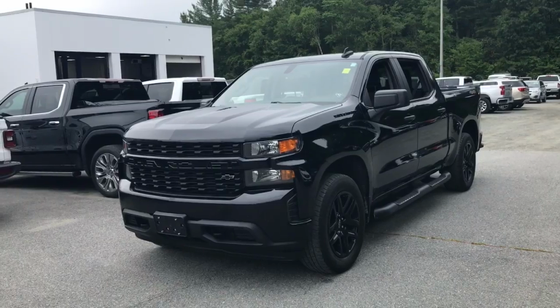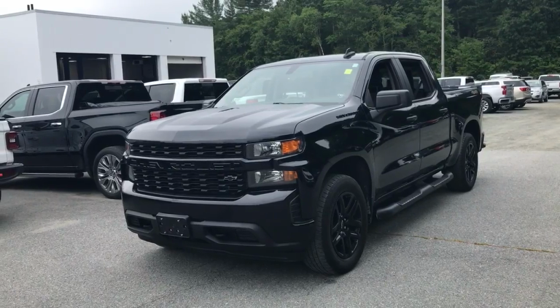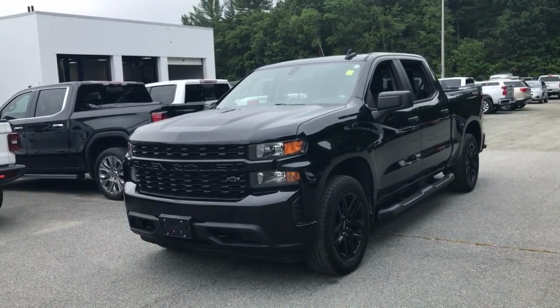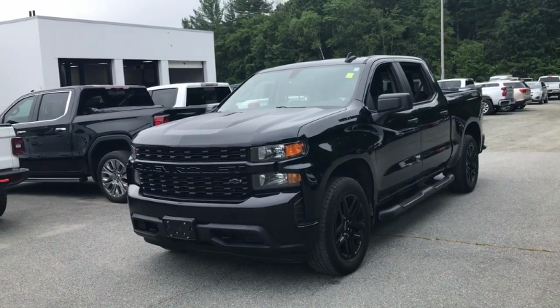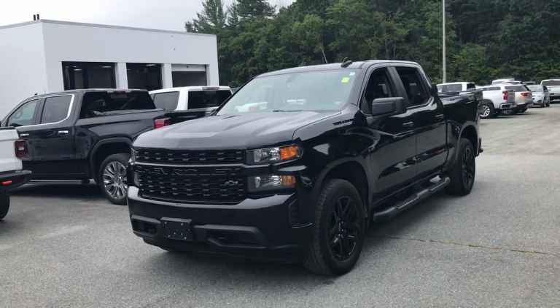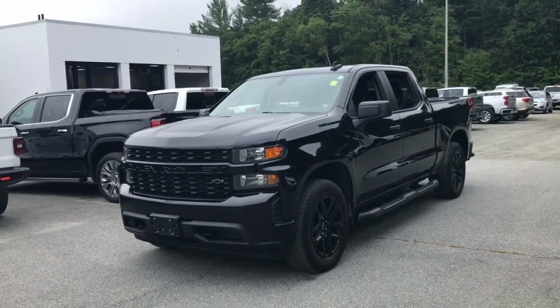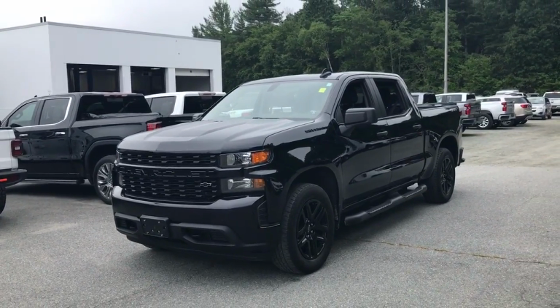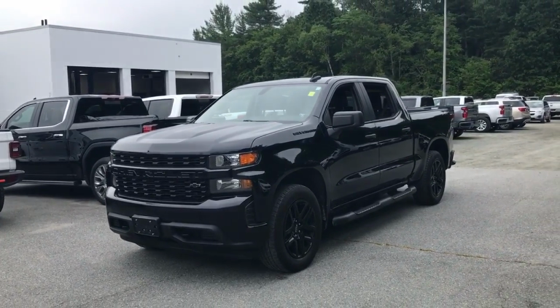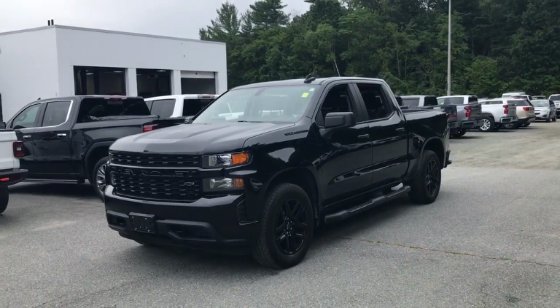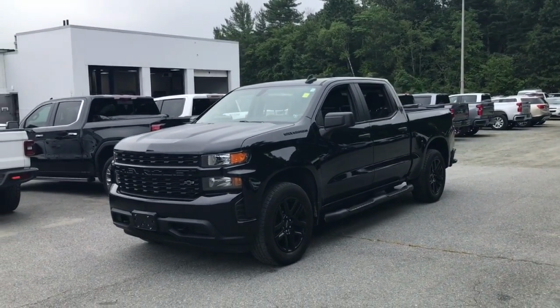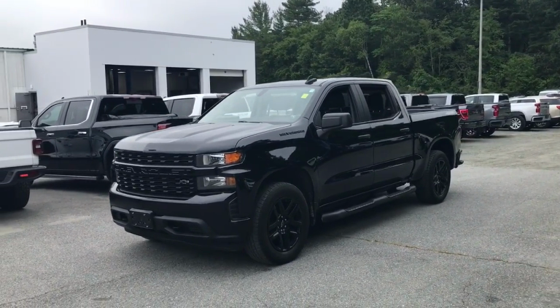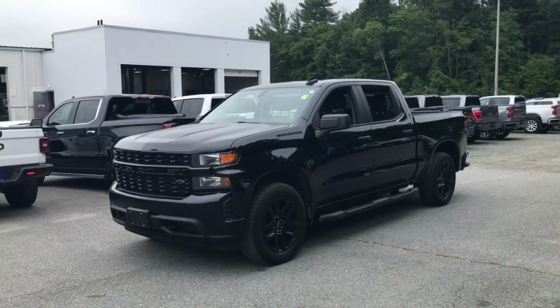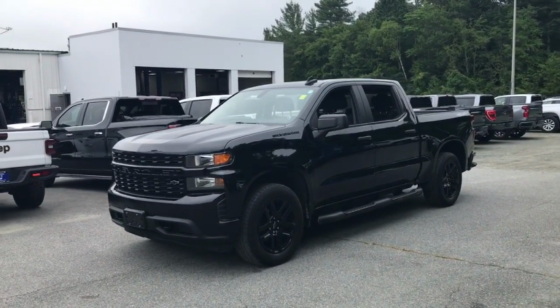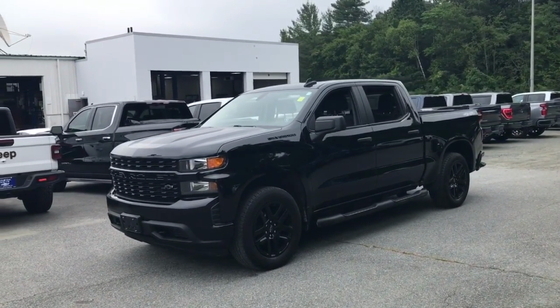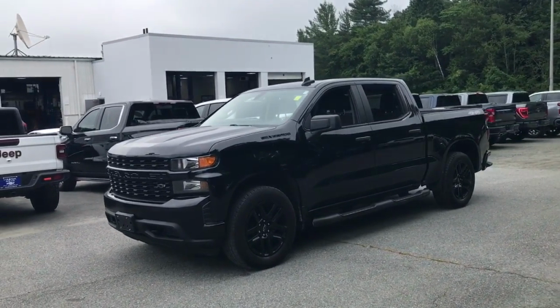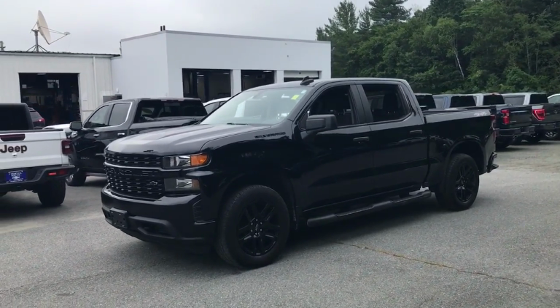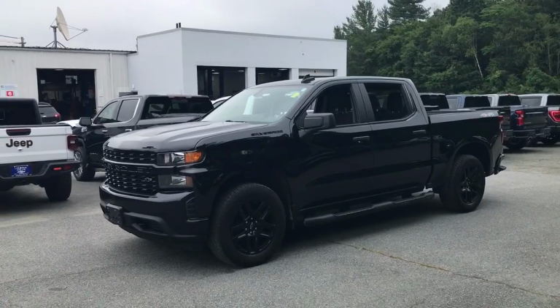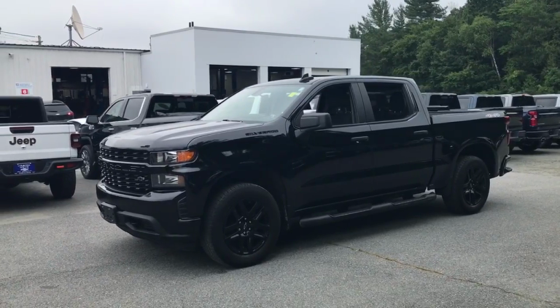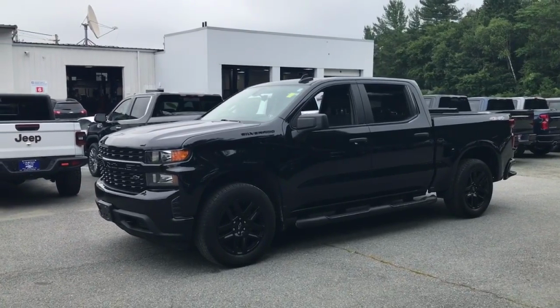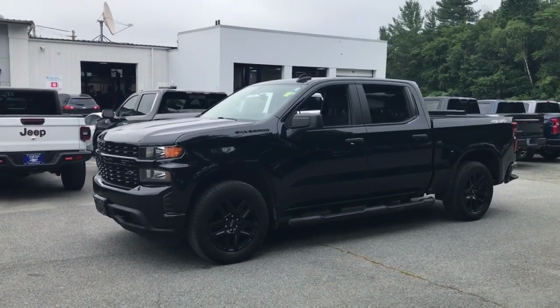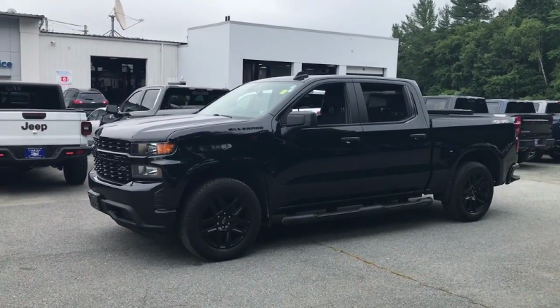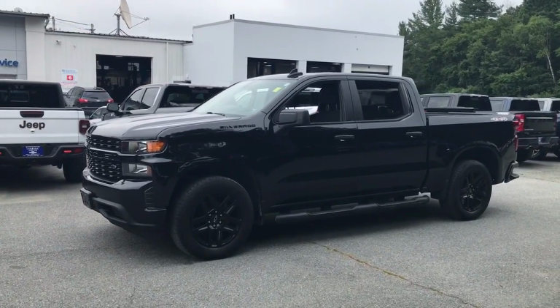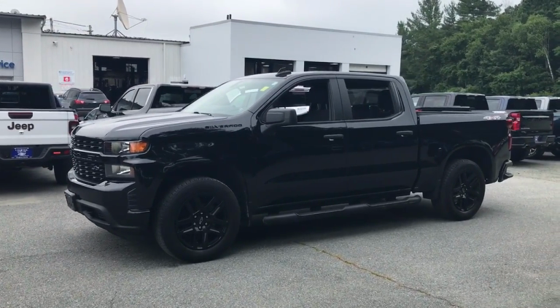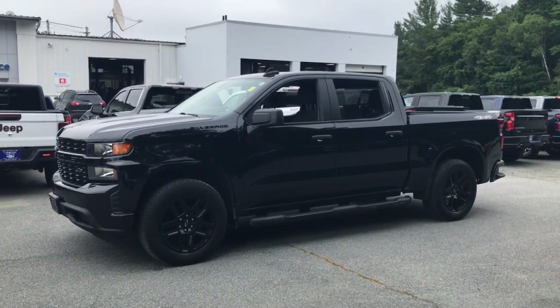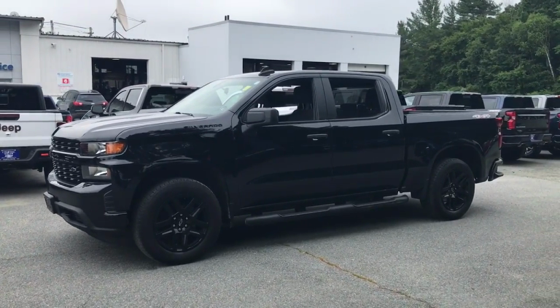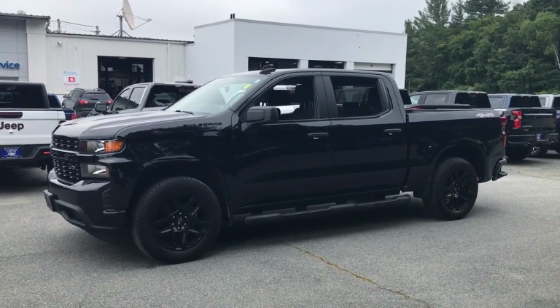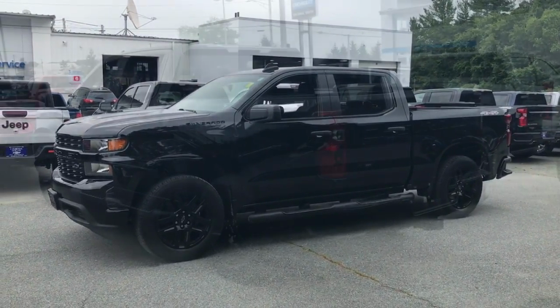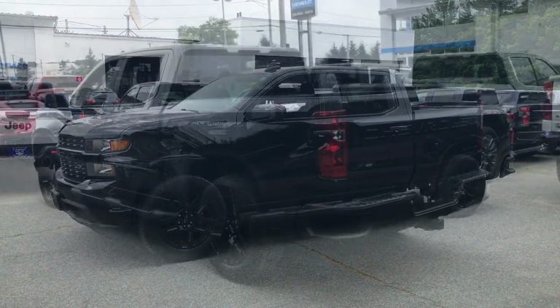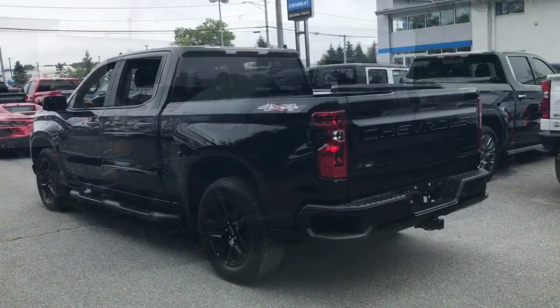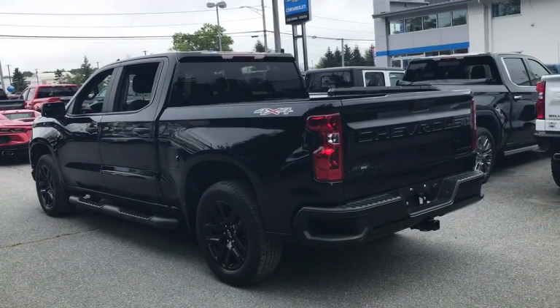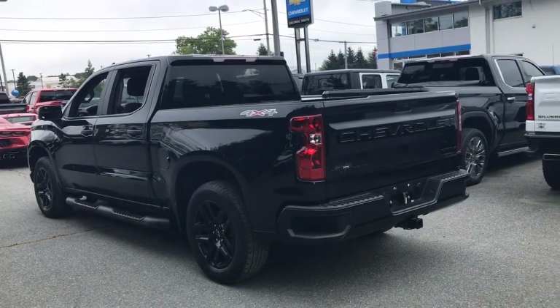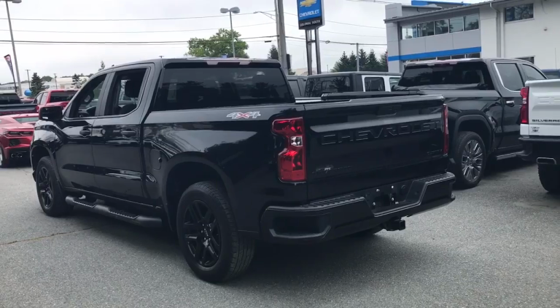Go home happy with the 2020 Chevrolet Silverado 1500. This vehicle is an outstanding buy with fewer than 70,000 miles on the odometer.